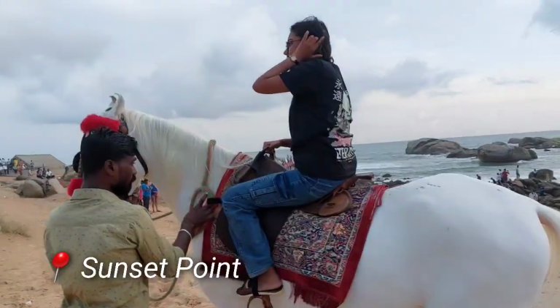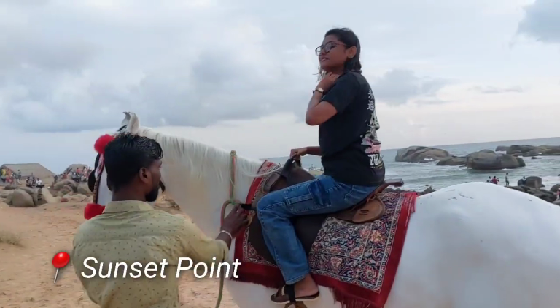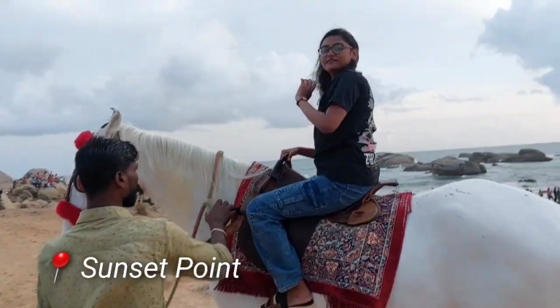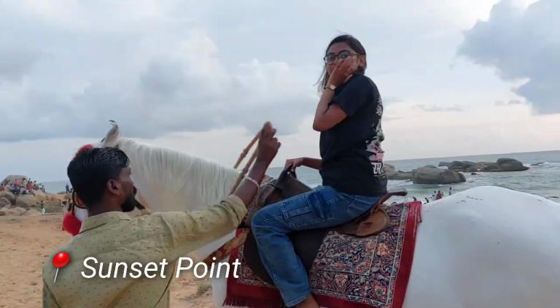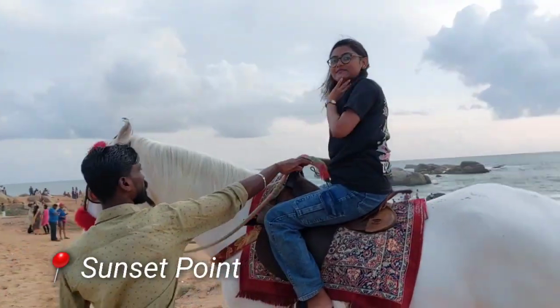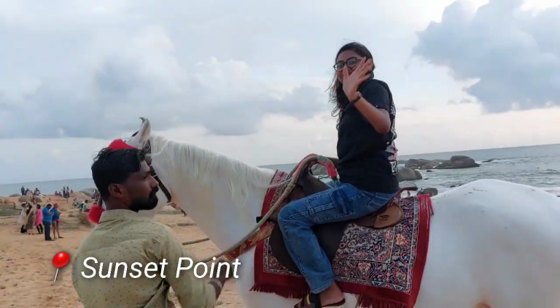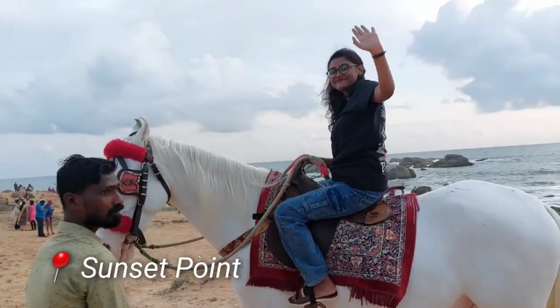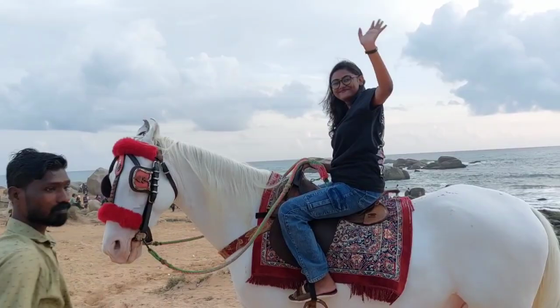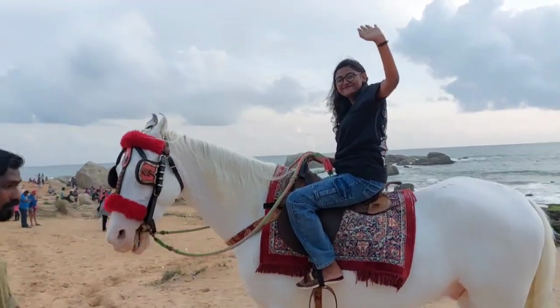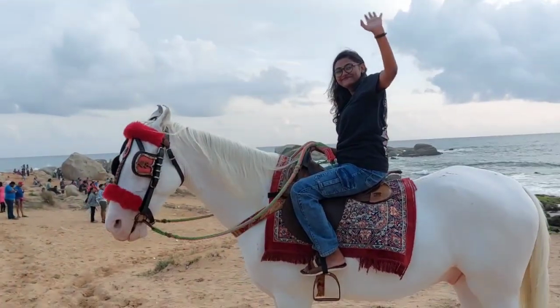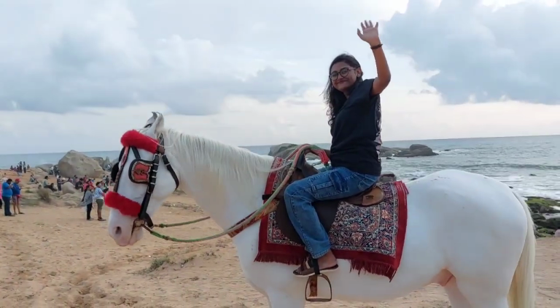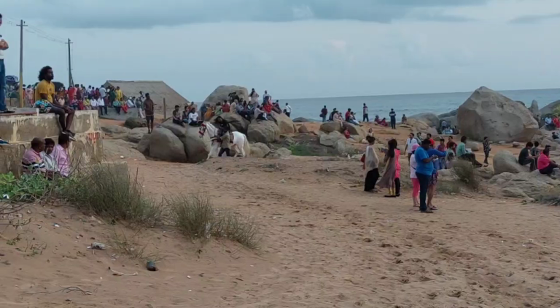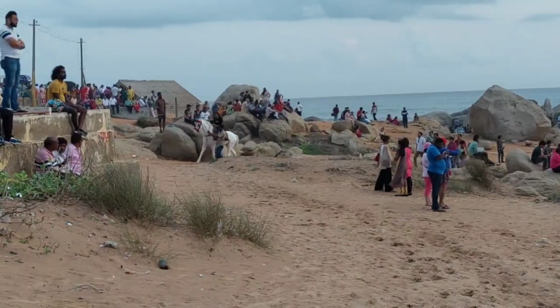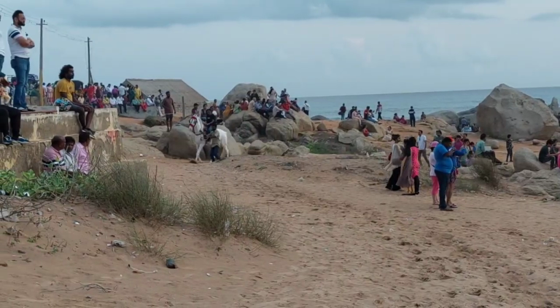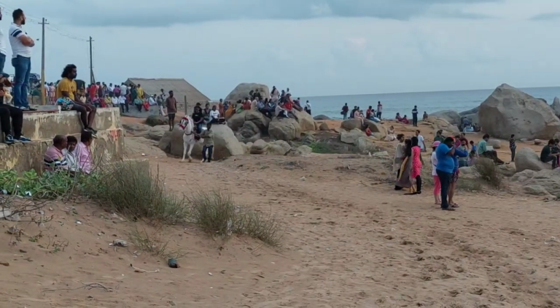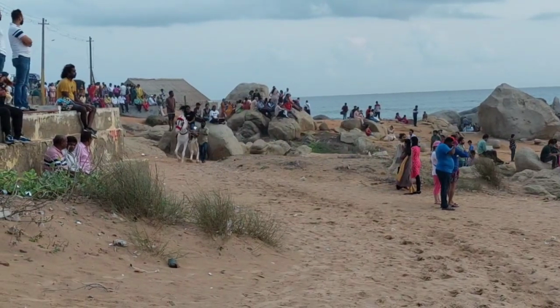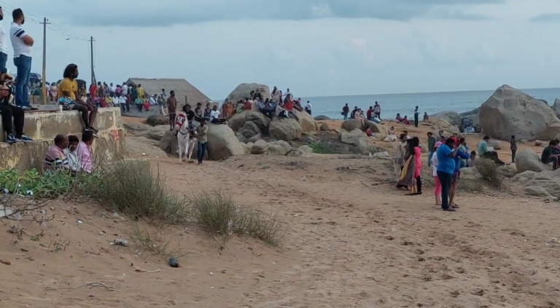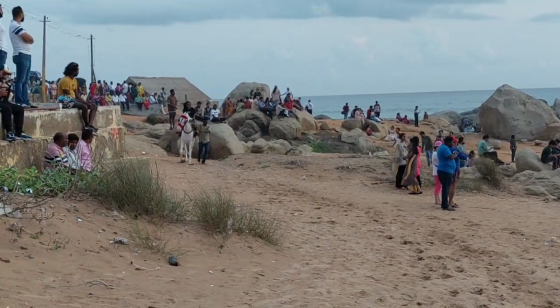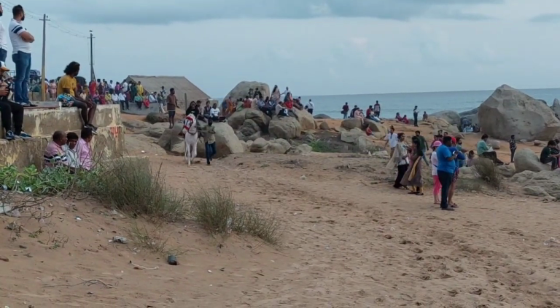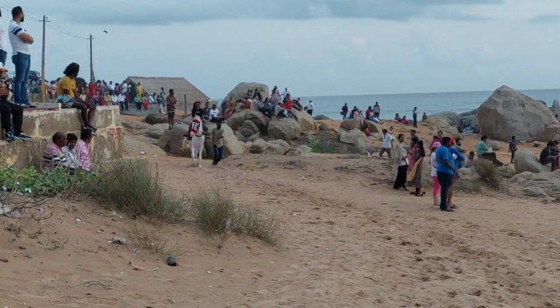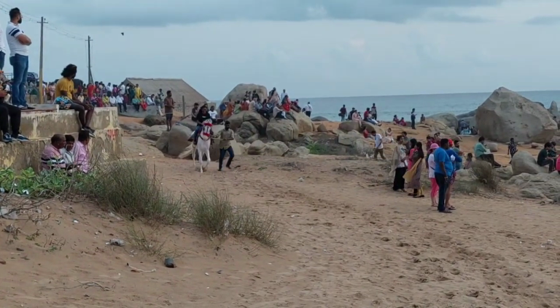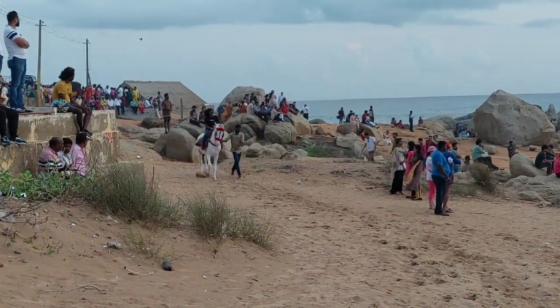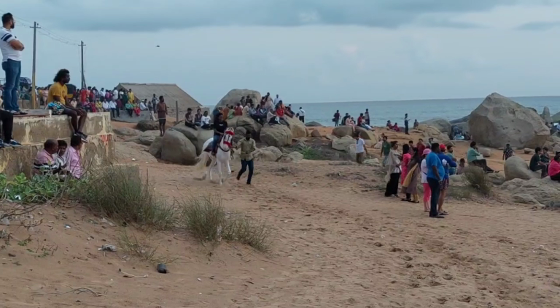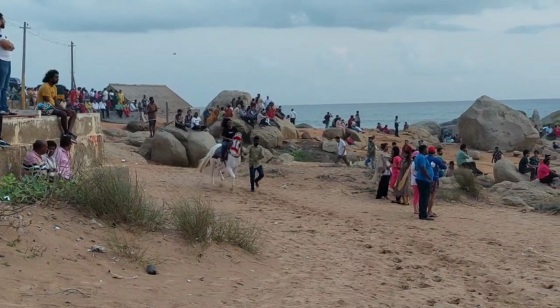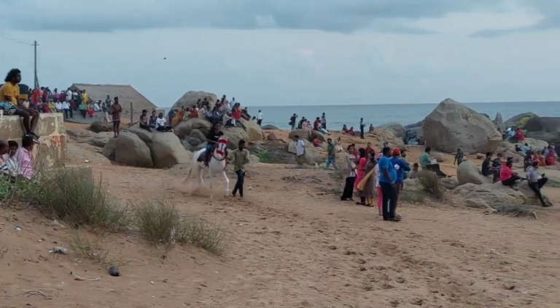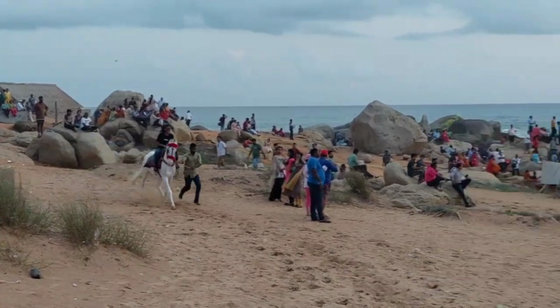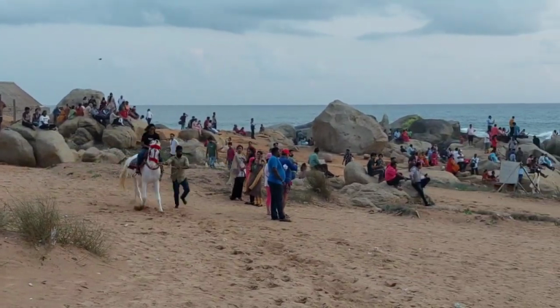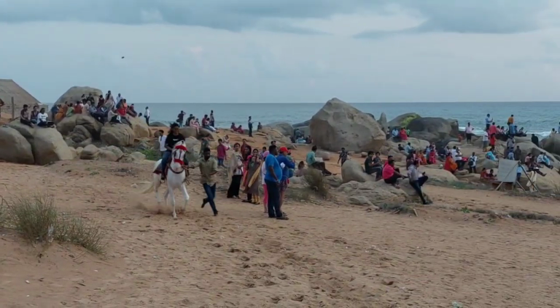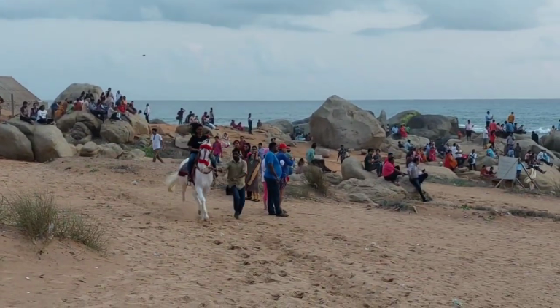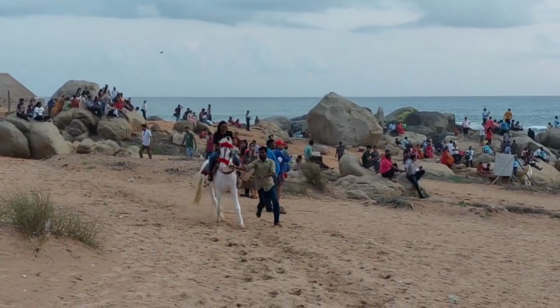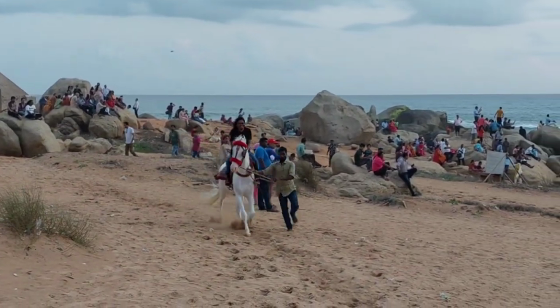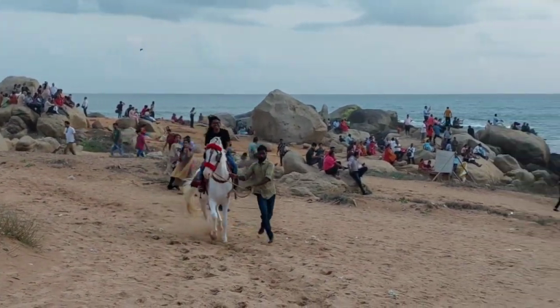After that, we visited the sunset point and I had a horse ride there. And by horse ride, I mean literally that guy made the horse run. Usually the owners always make their horse walk, but this guy was different.